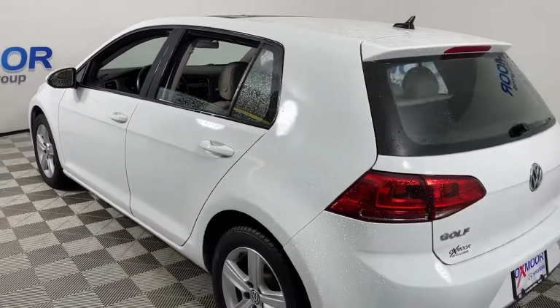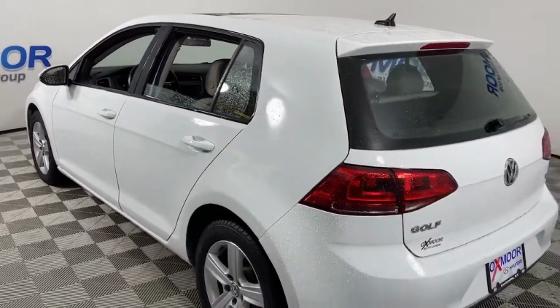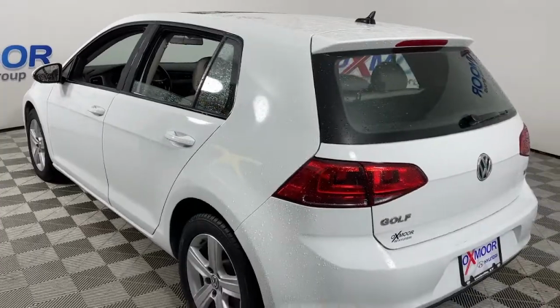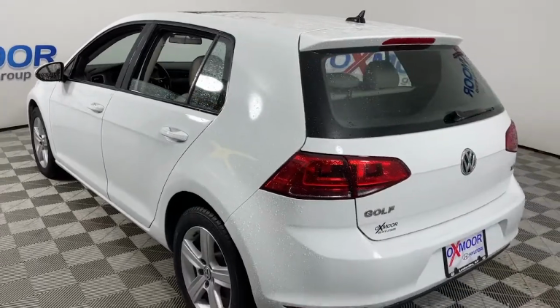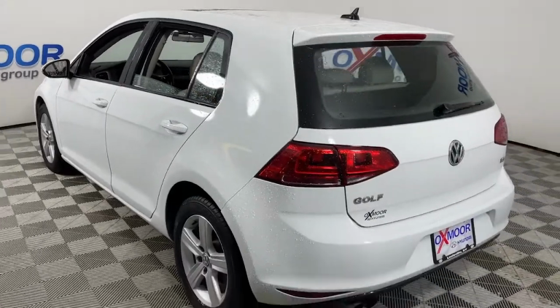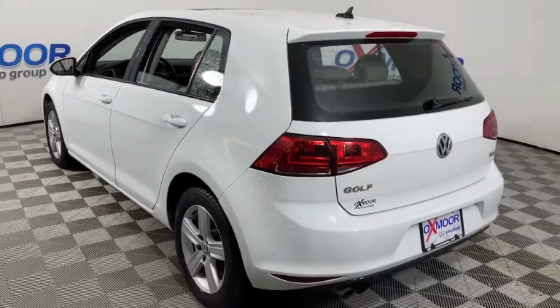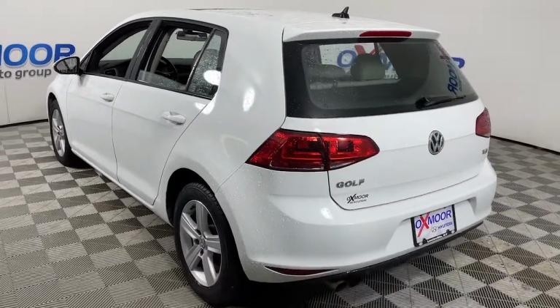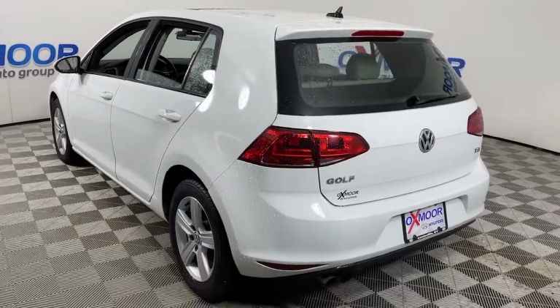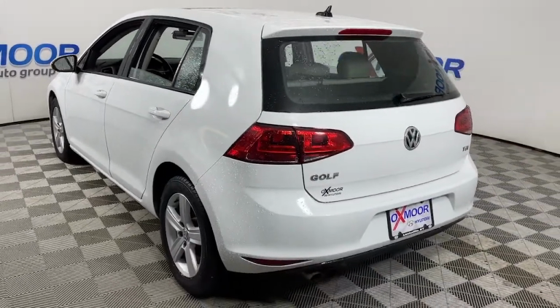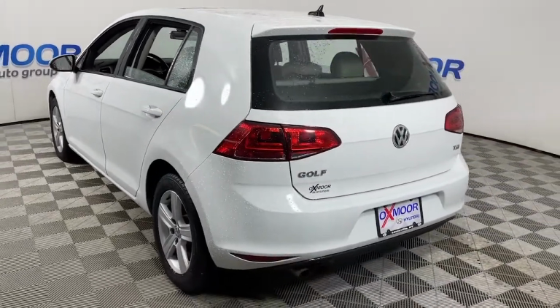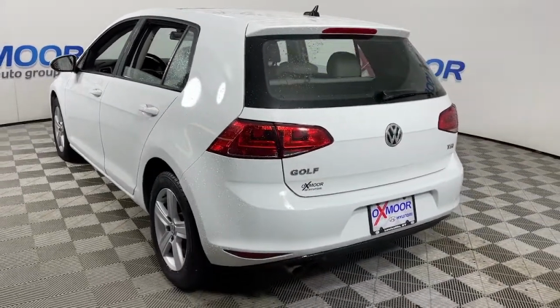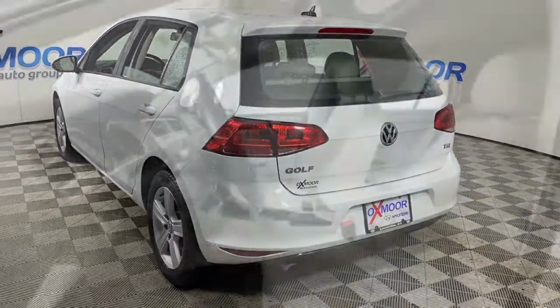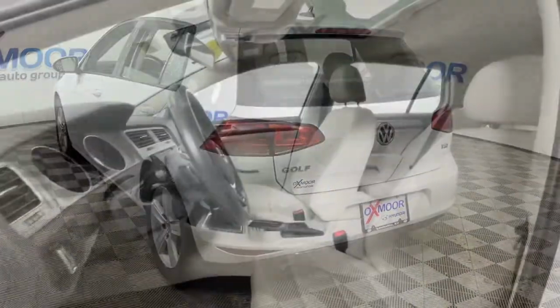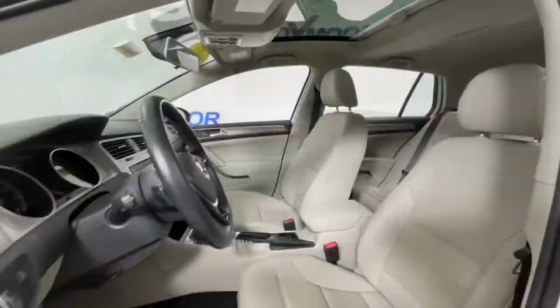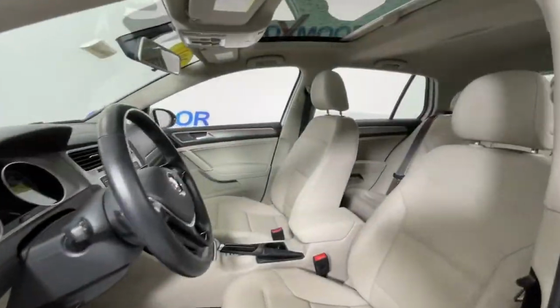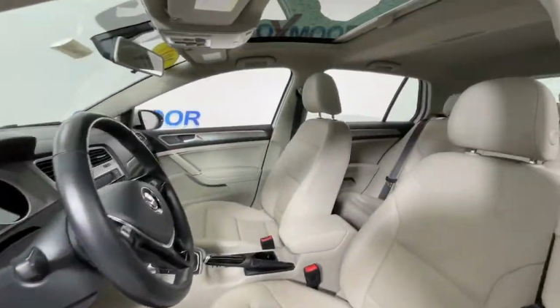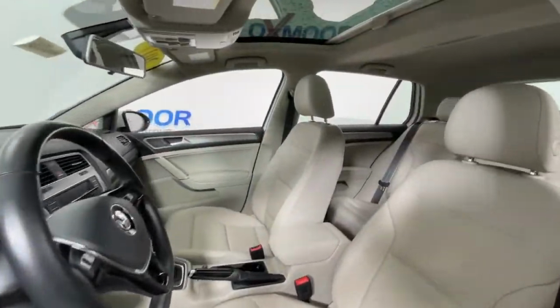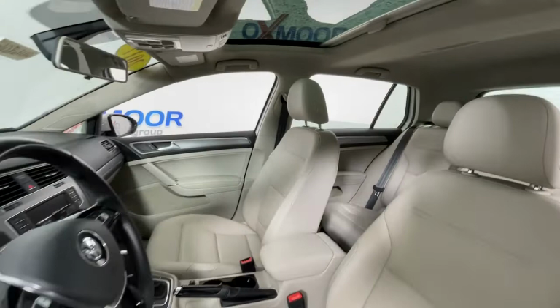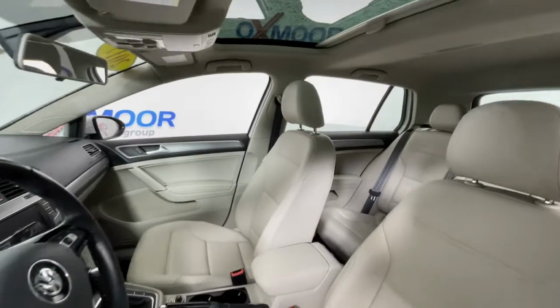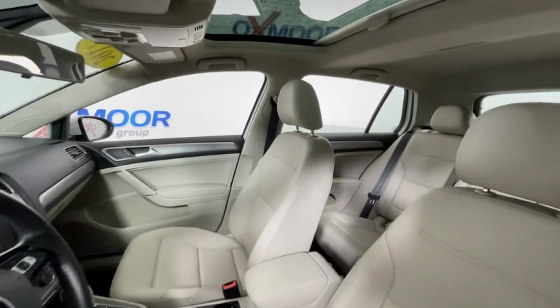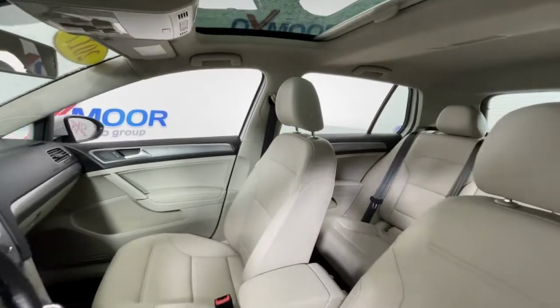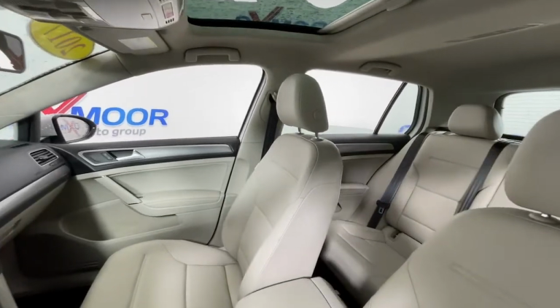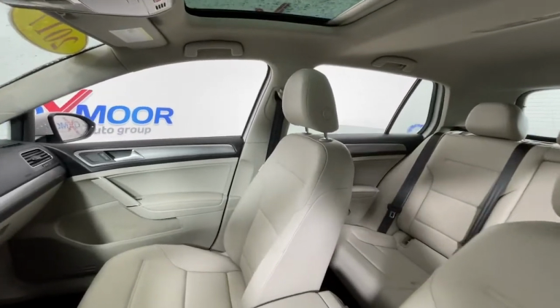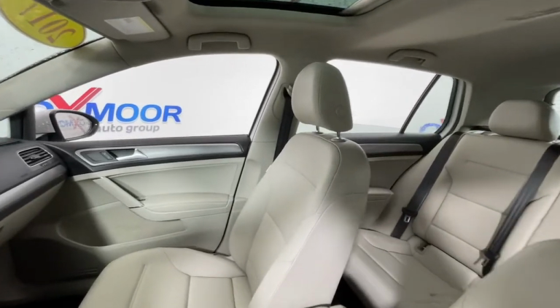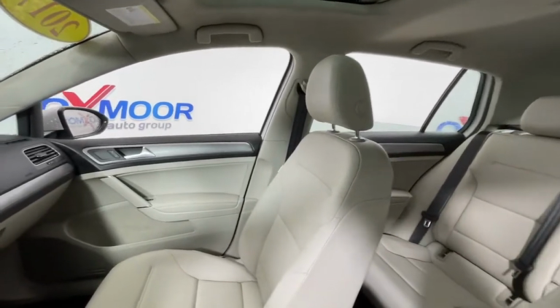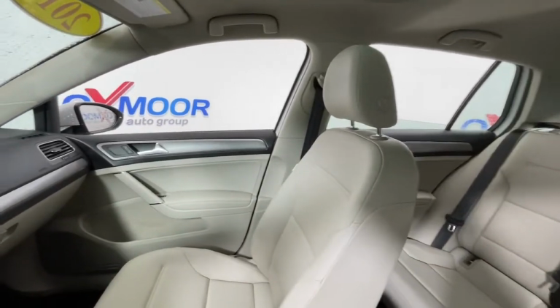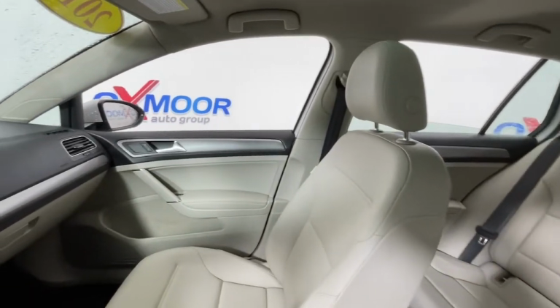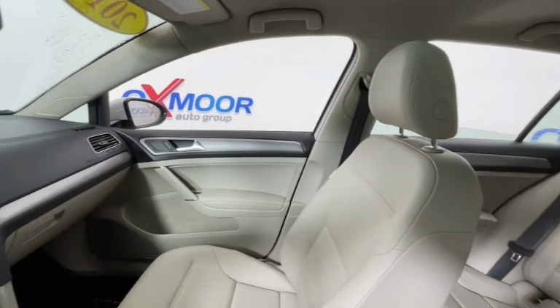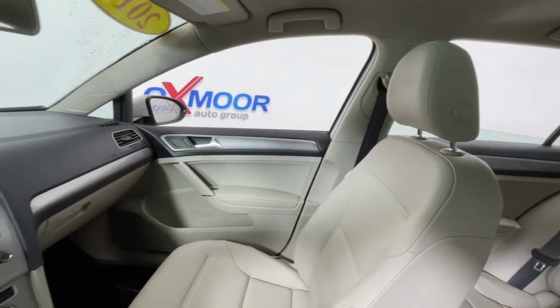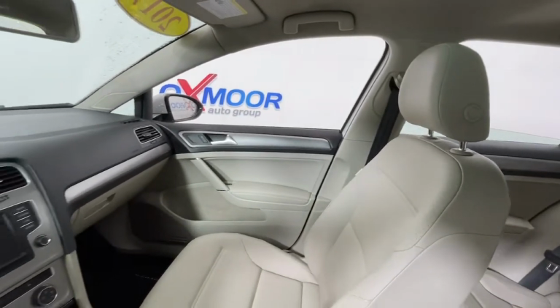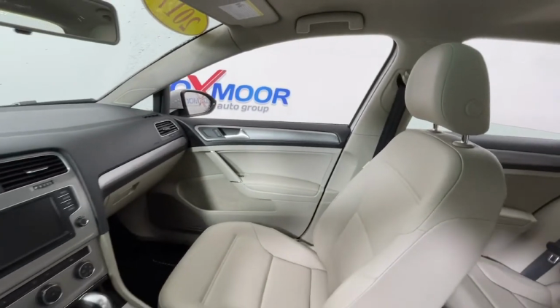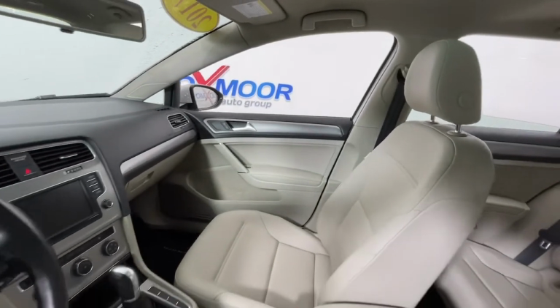No muss, no fuss — this Golf means business. Practical, efficient, comfortable, convenient, and fun to drive. This conscientious compact is a reliable partner for your busy lifestyle.